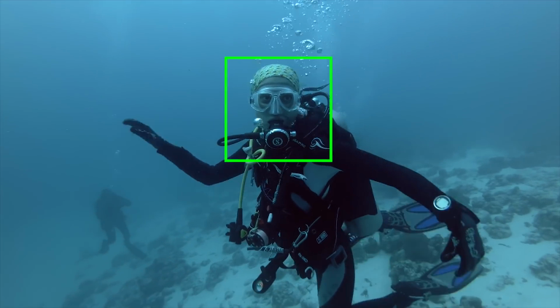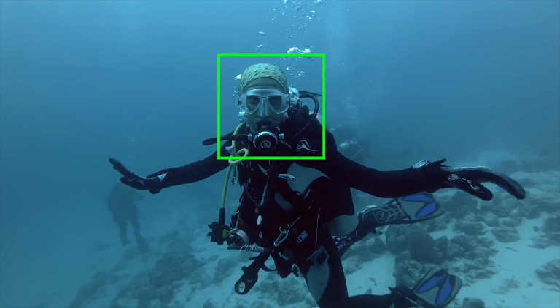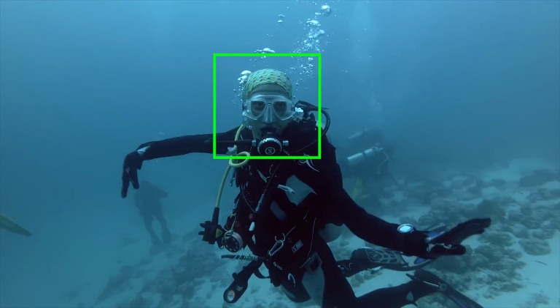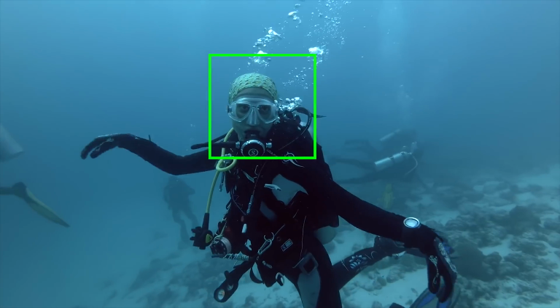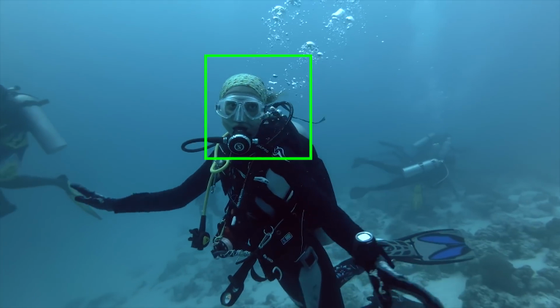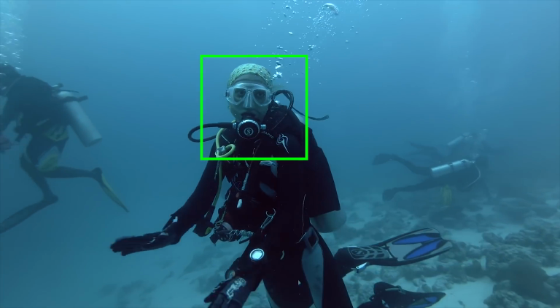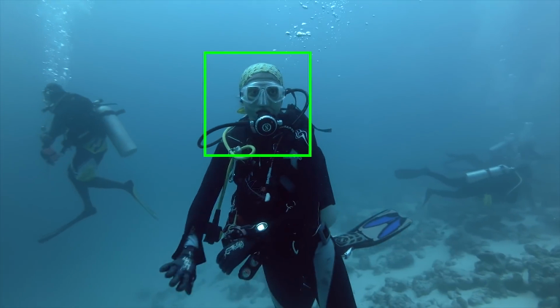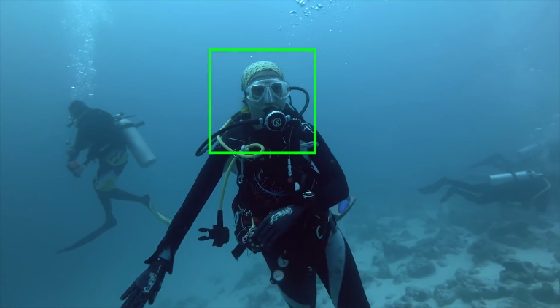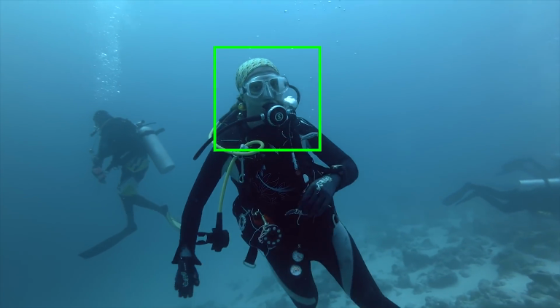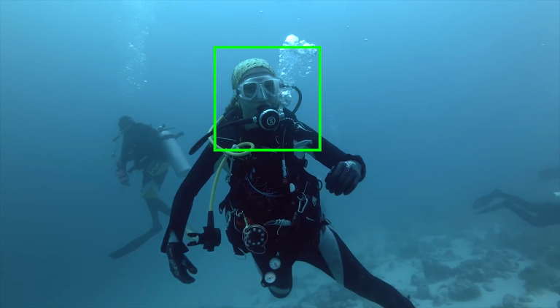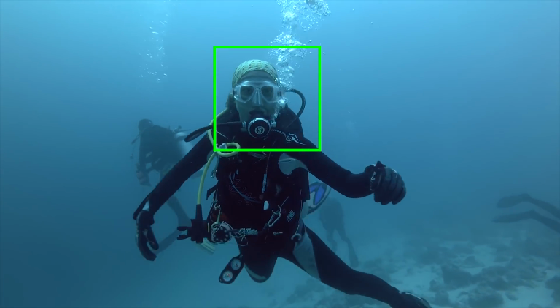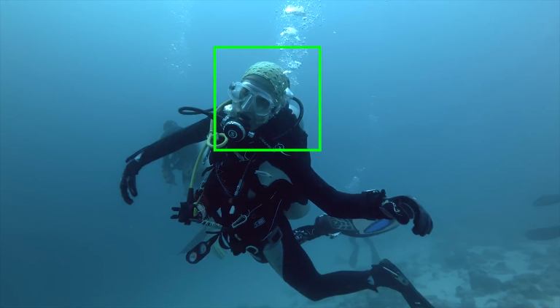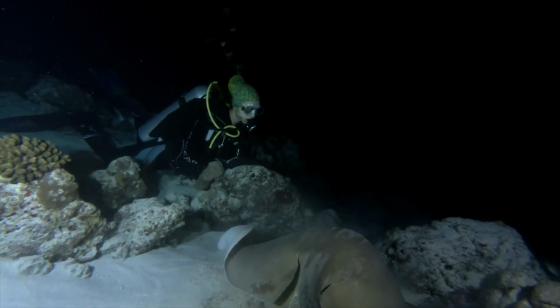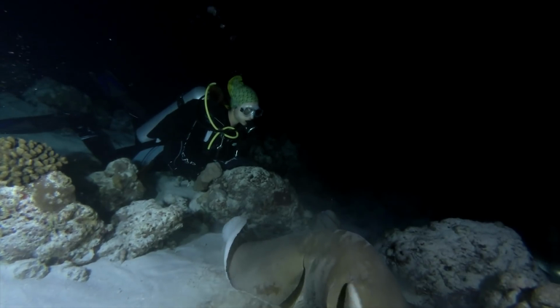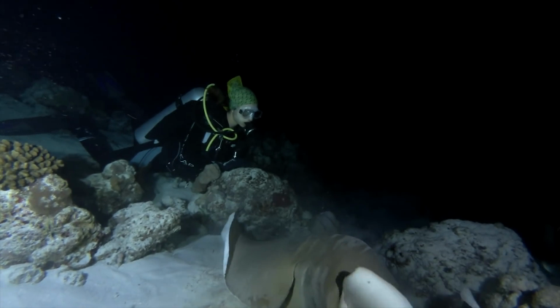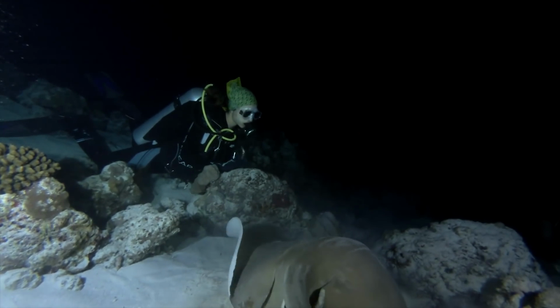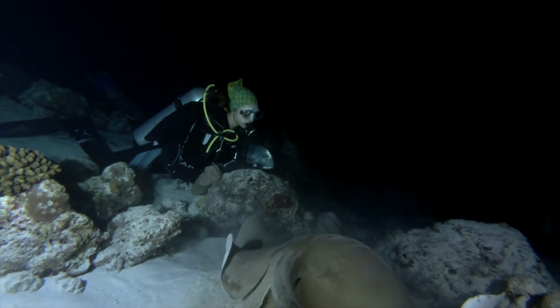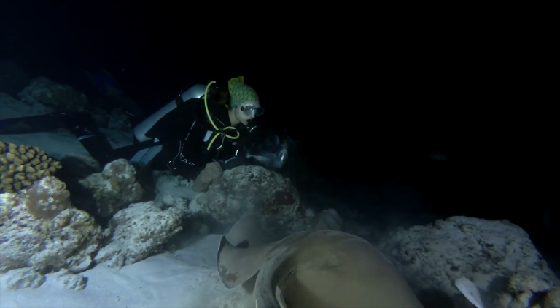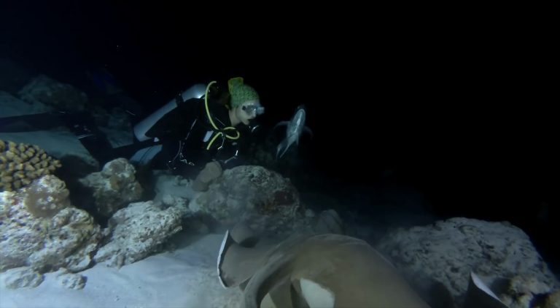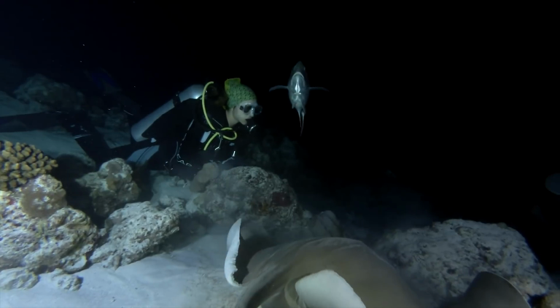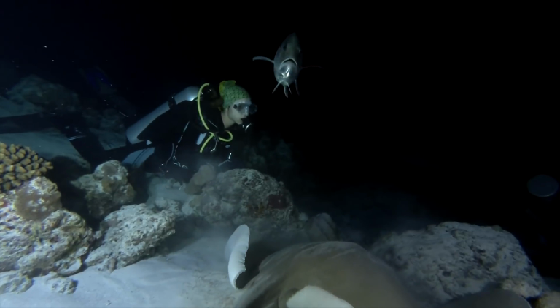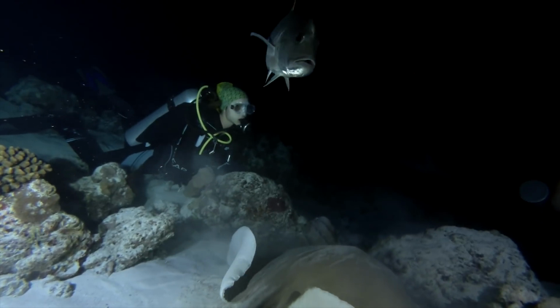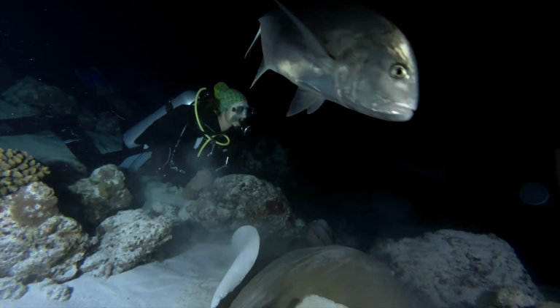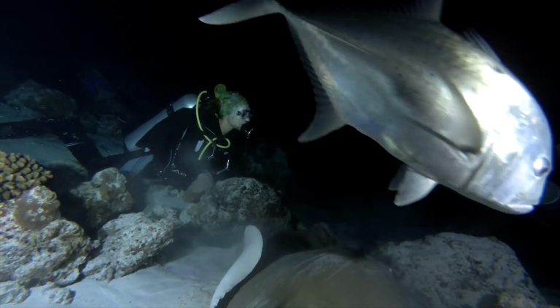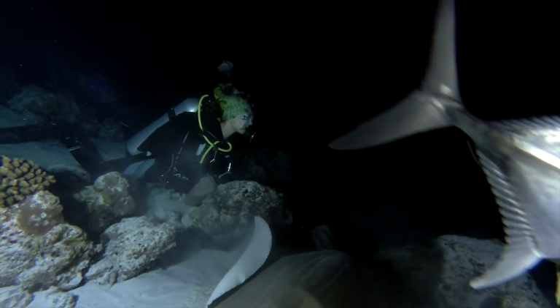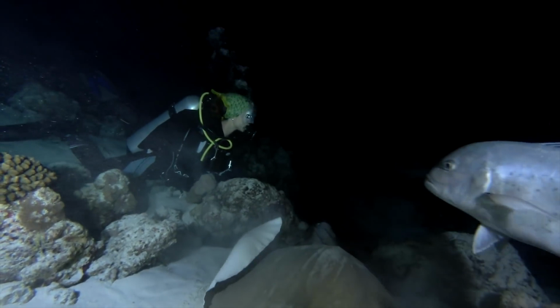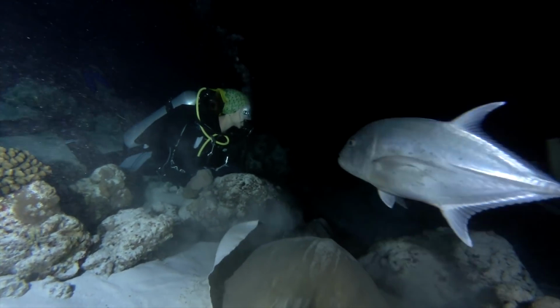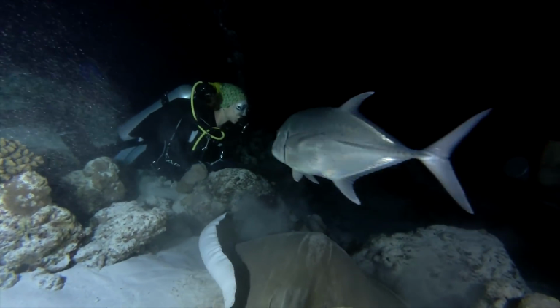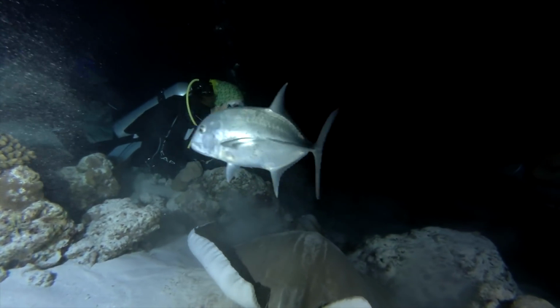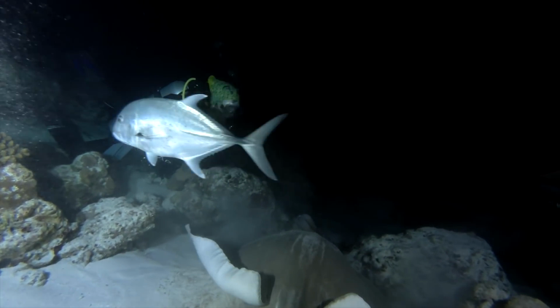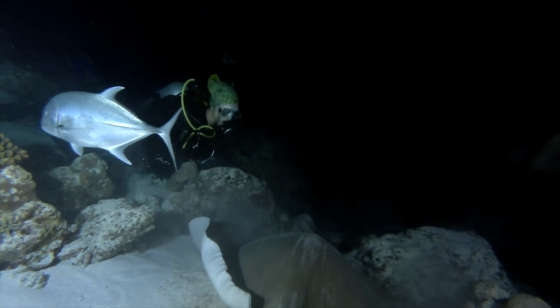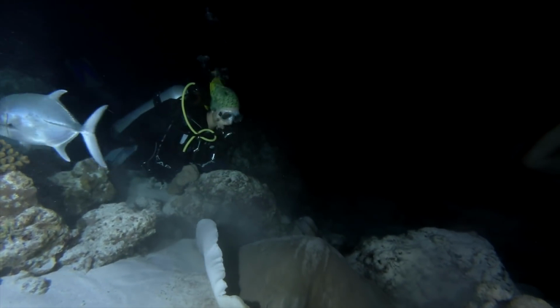With state-of-the-art active tracking, it can follow your subject automatically, and with dual powerful LED lights, you'll have no problem navigating in the darkest of conditions.